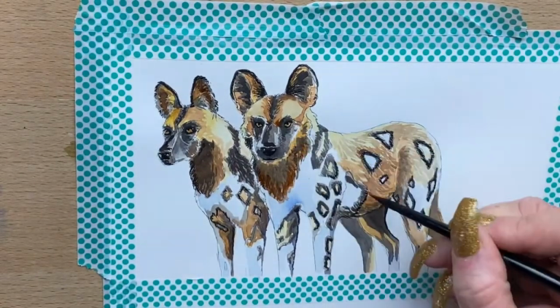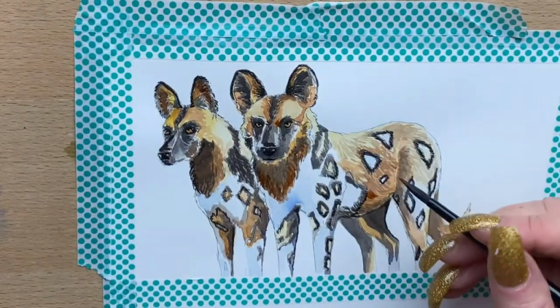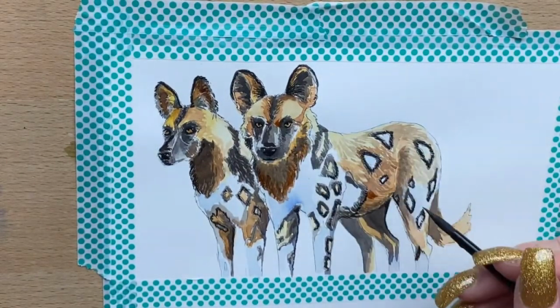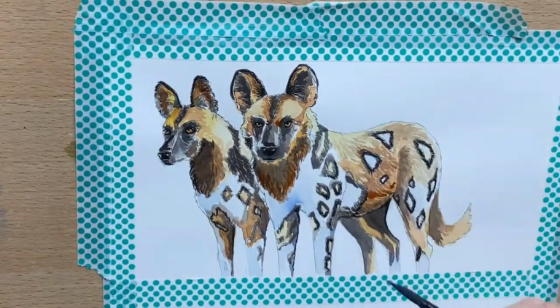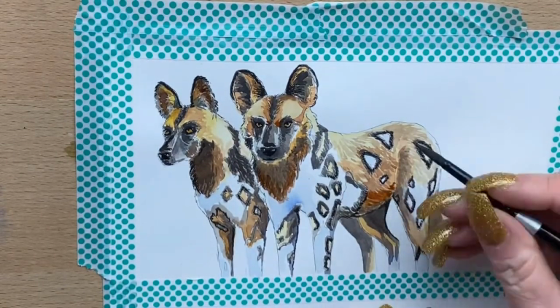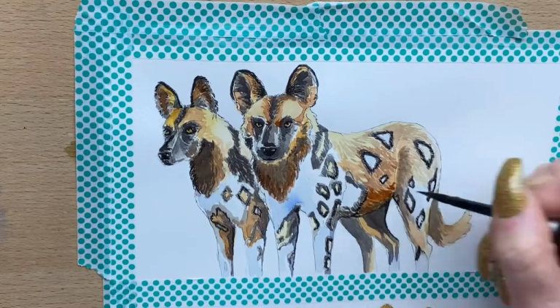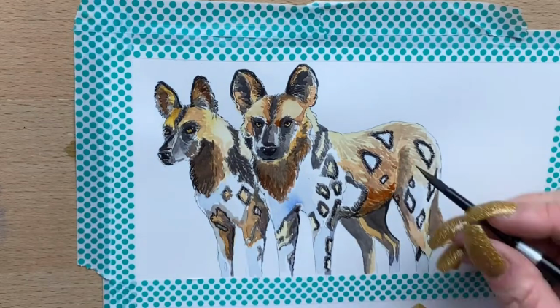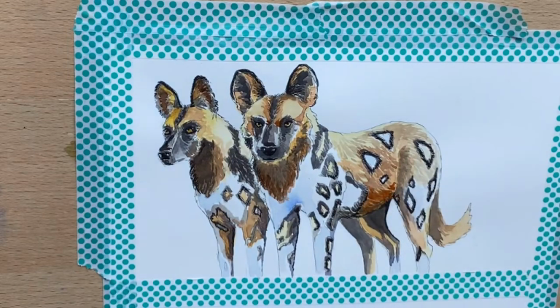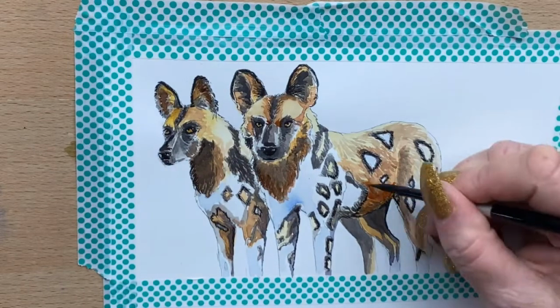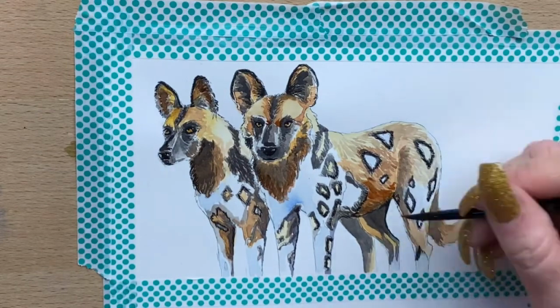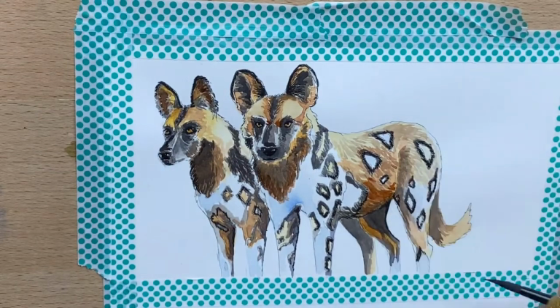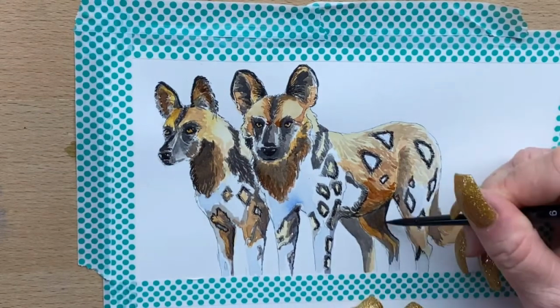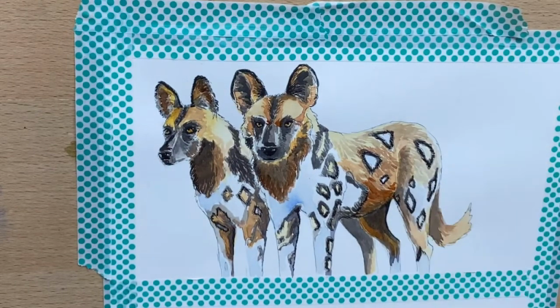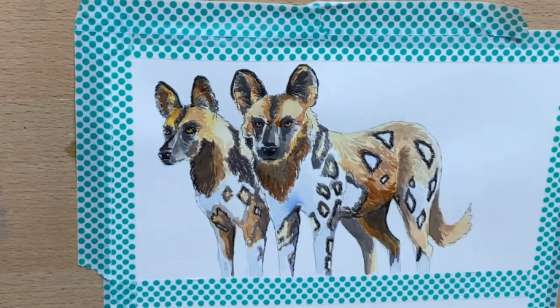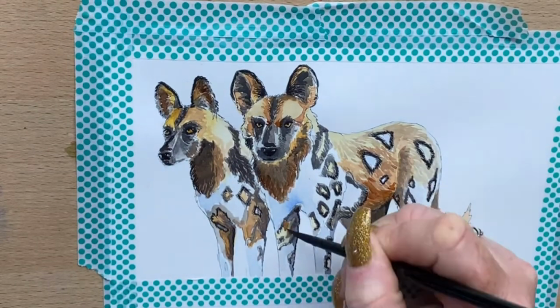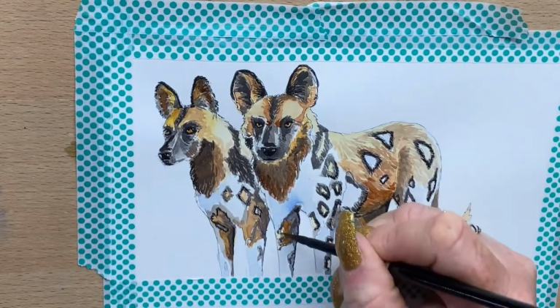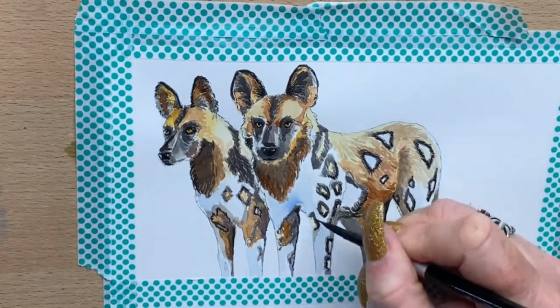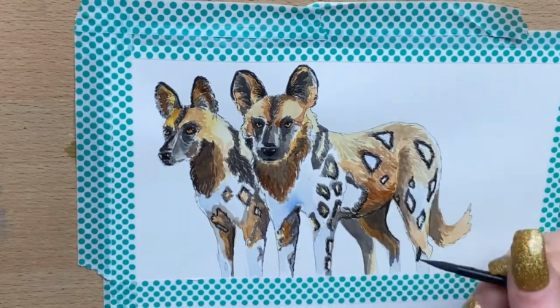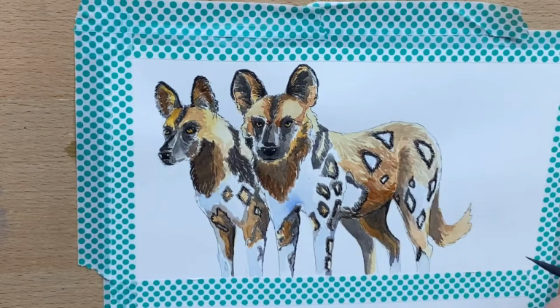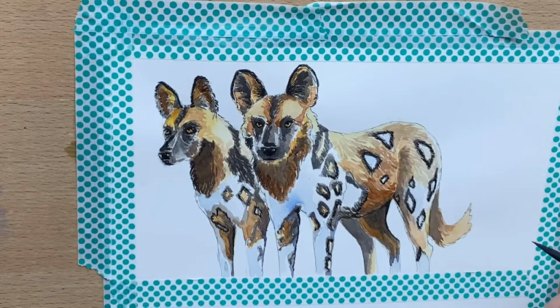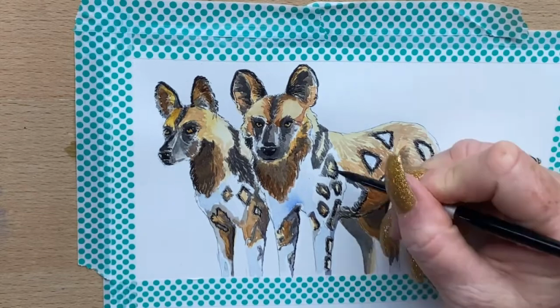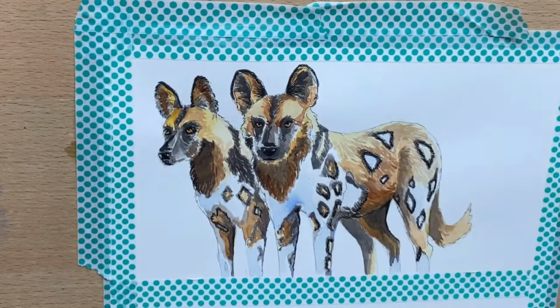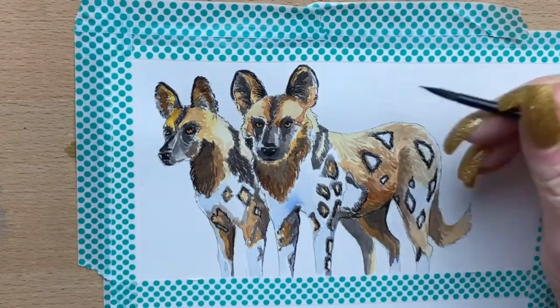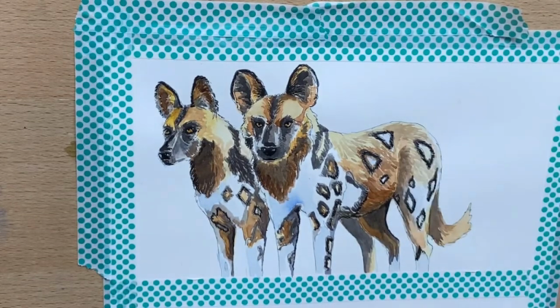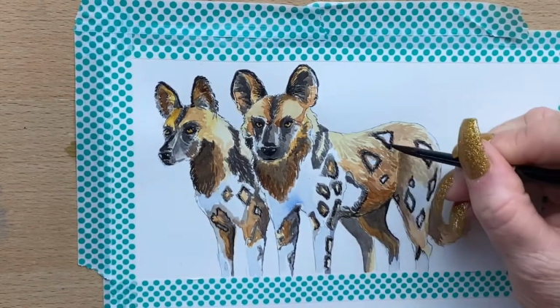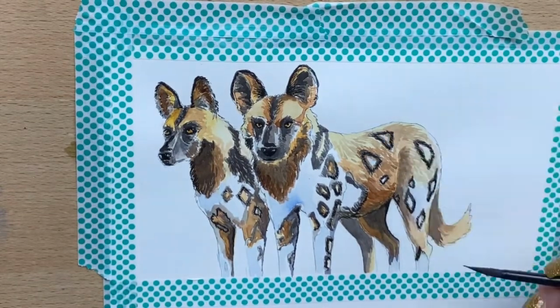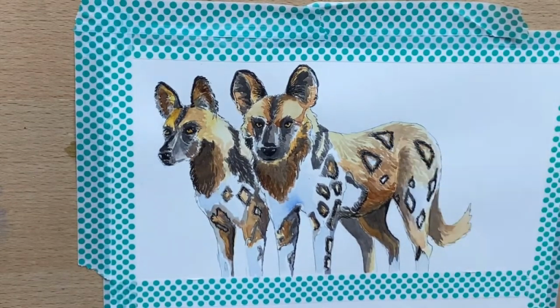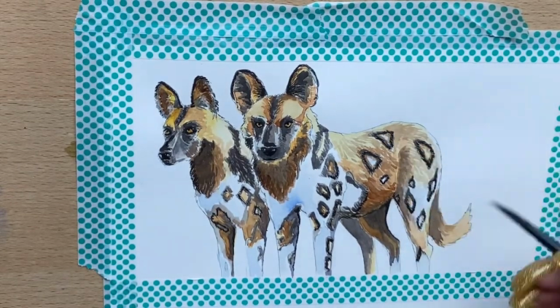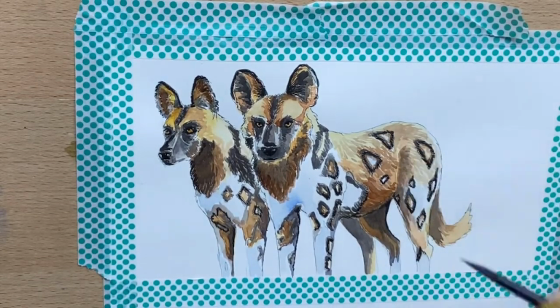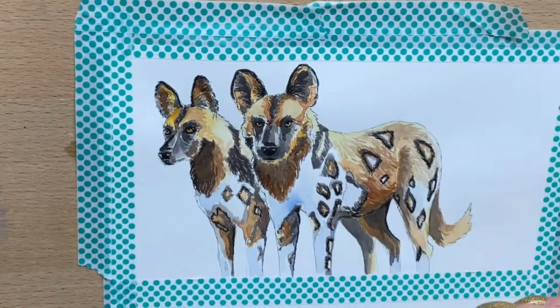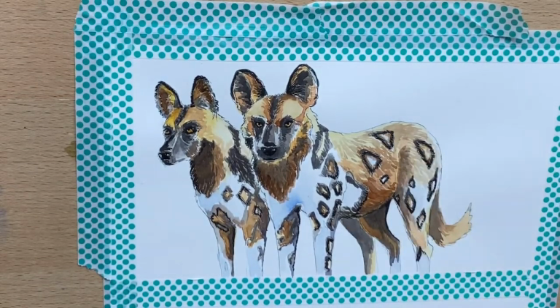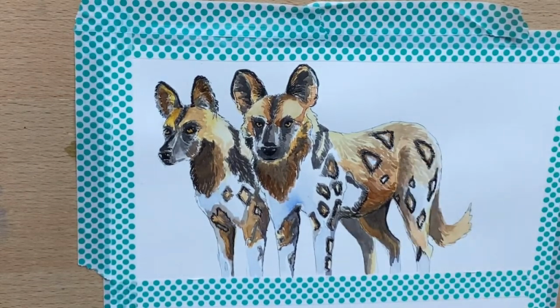Now I go back in with a little bit of Indian red over the top. I mixed it with a brown — just a bit of Indian red — and it makes a beautiful warm brown, just to add another tone to the different browns within the dogs' coats.